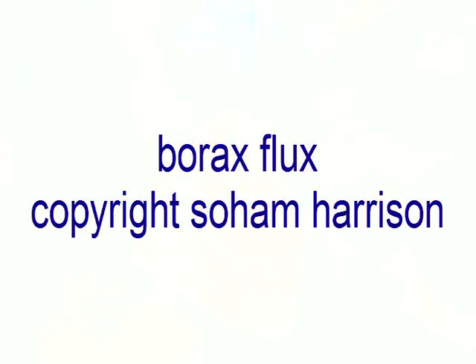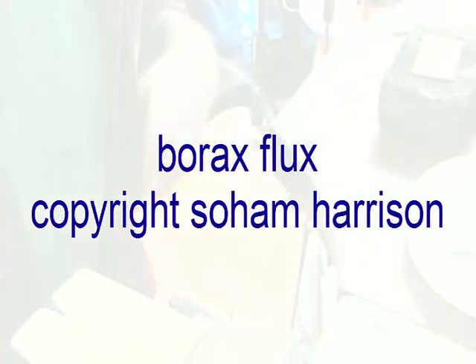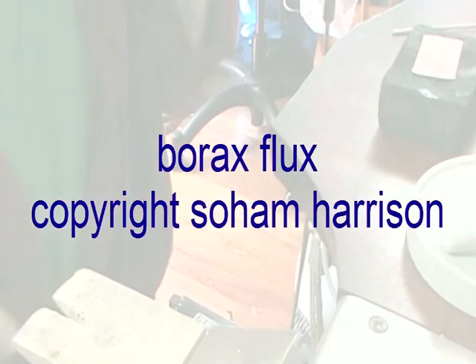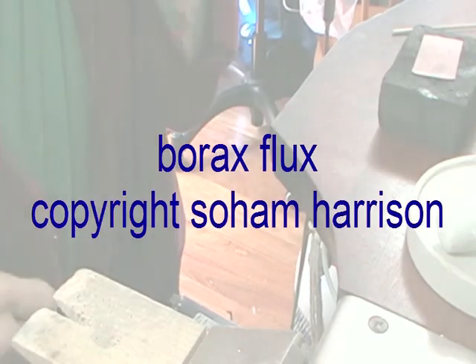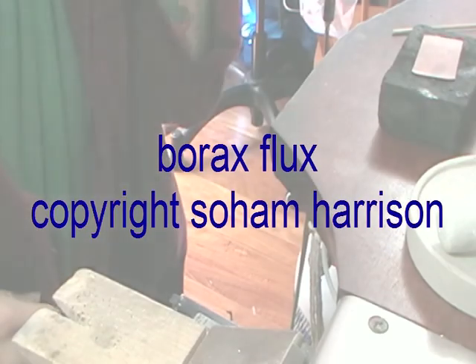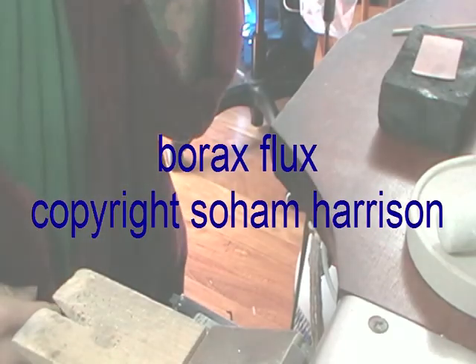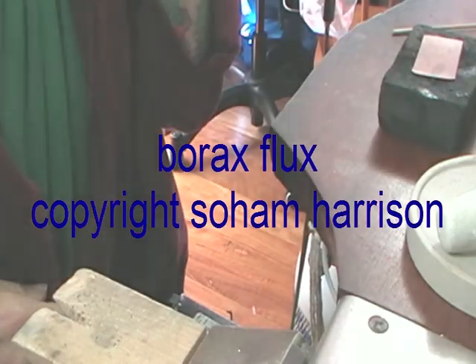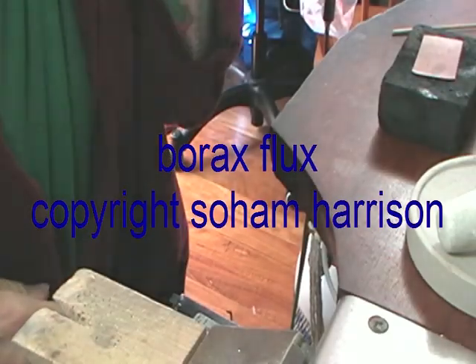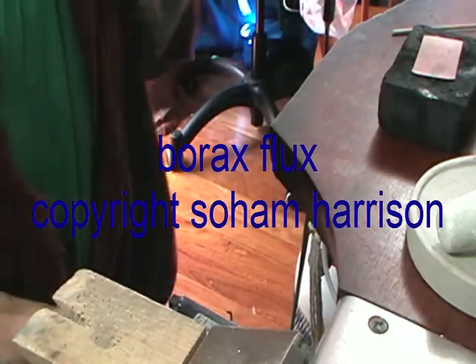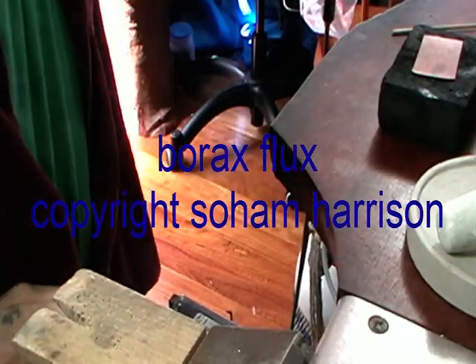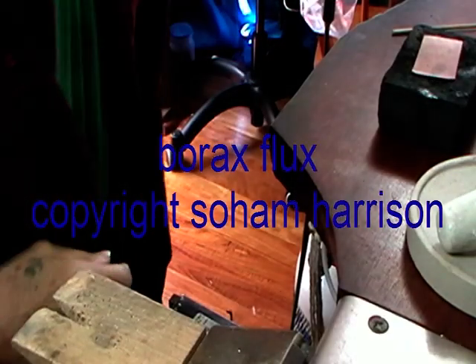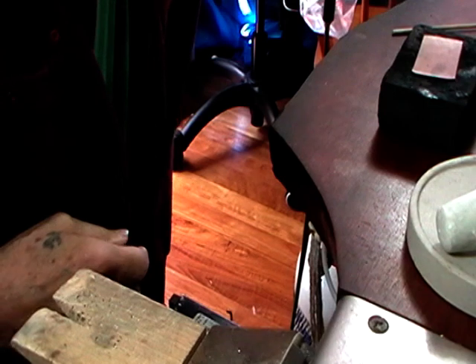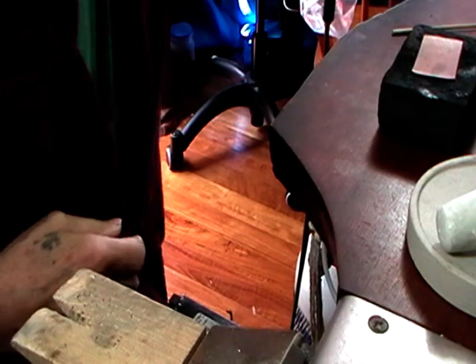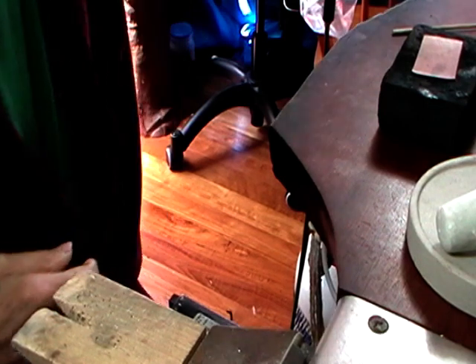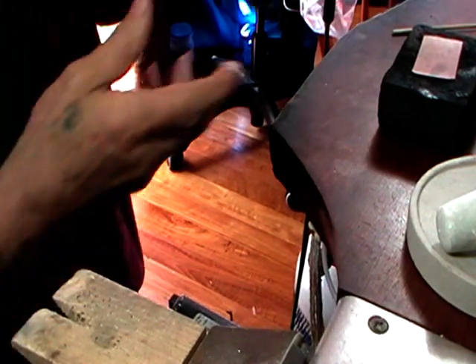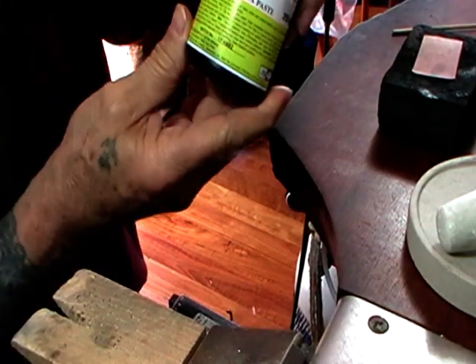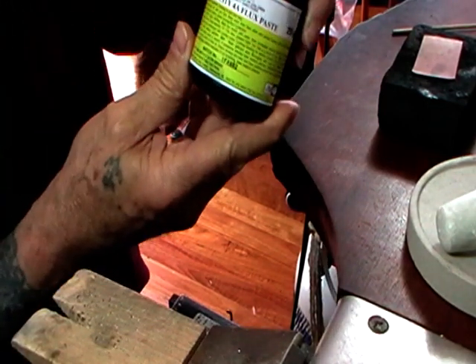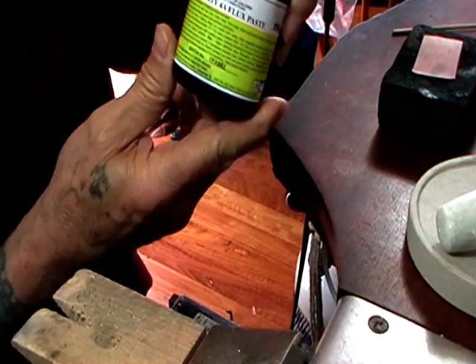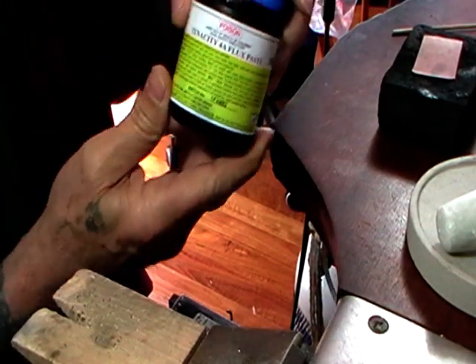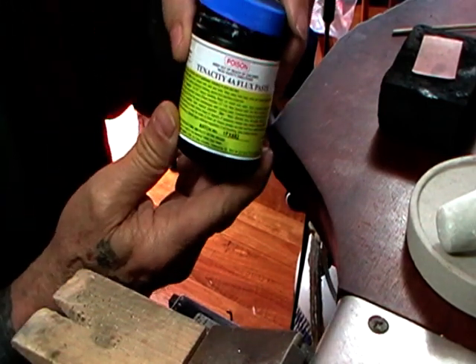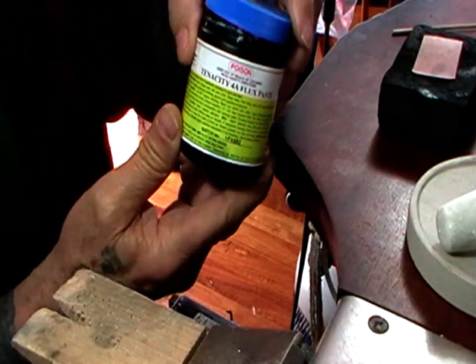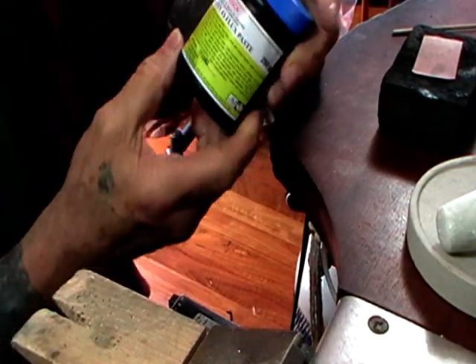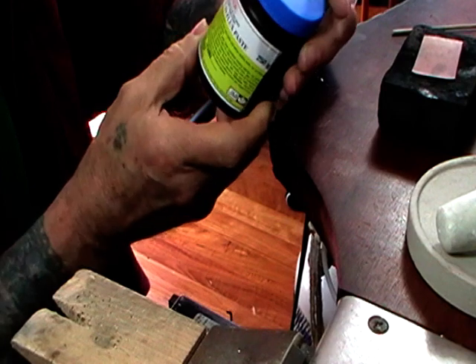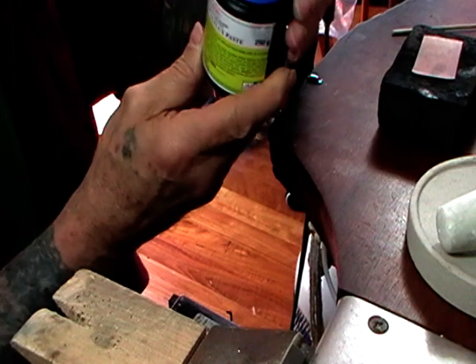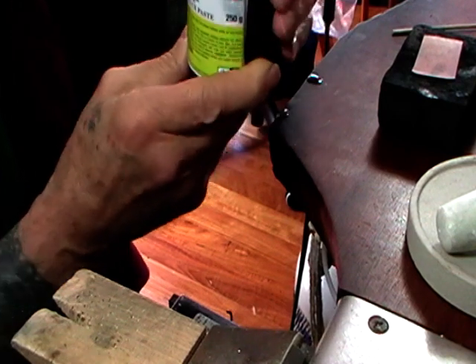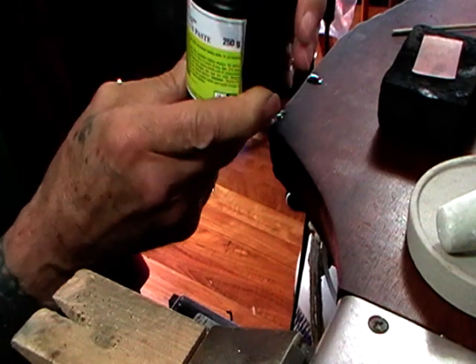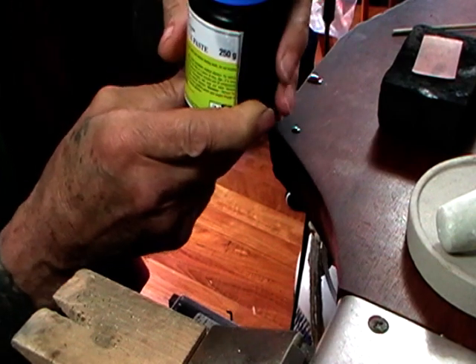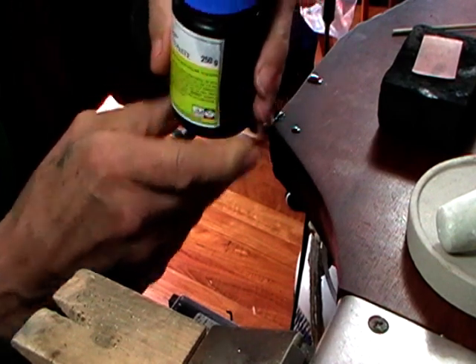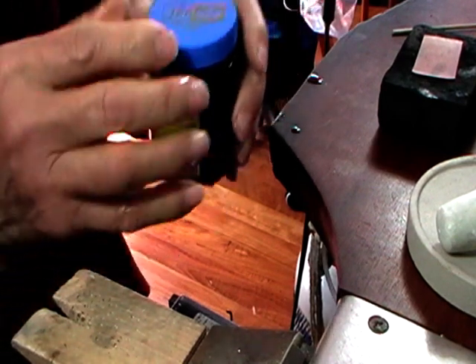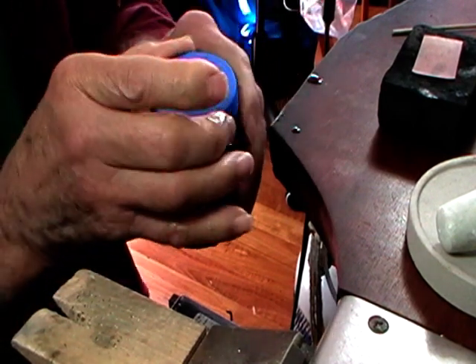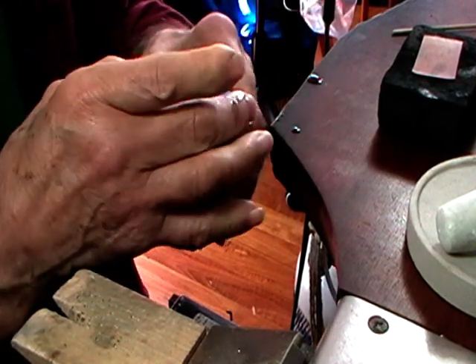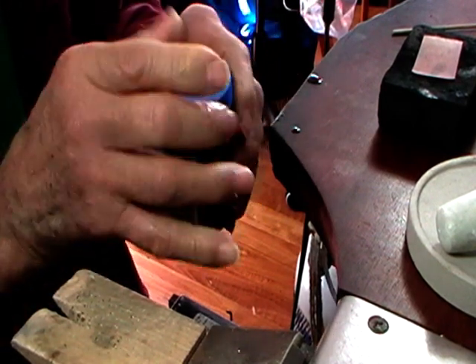I've had a question about fluxes. What I use is the Tenacity 4A. It's just a mixture of boric acid, borax, and water.